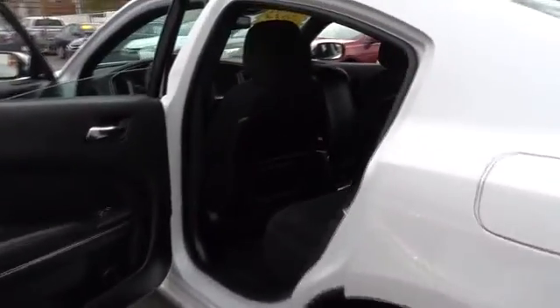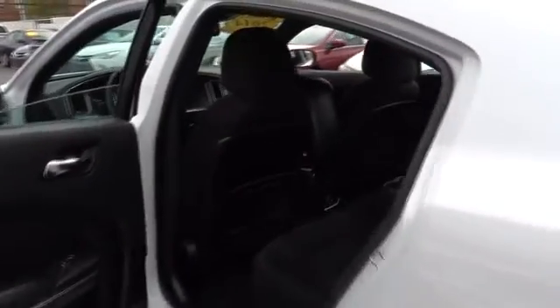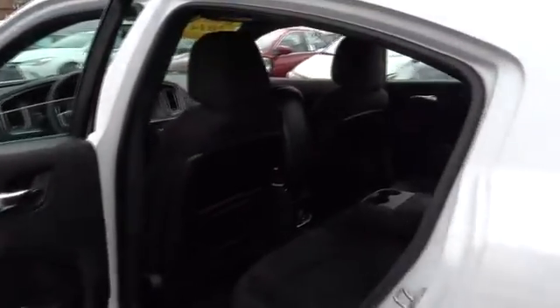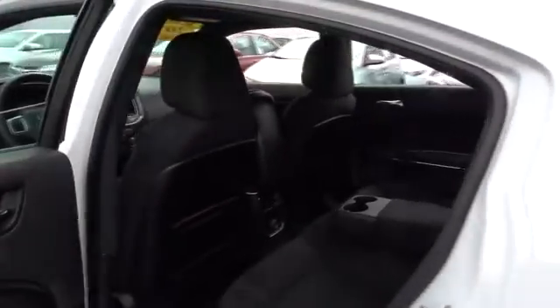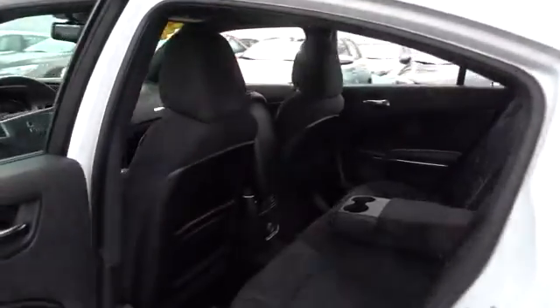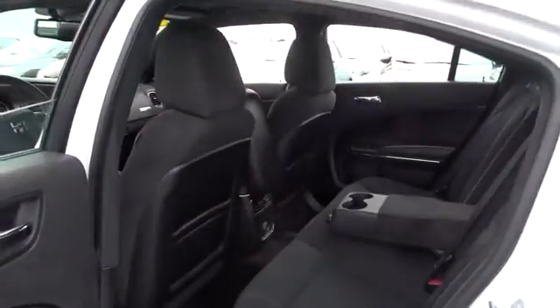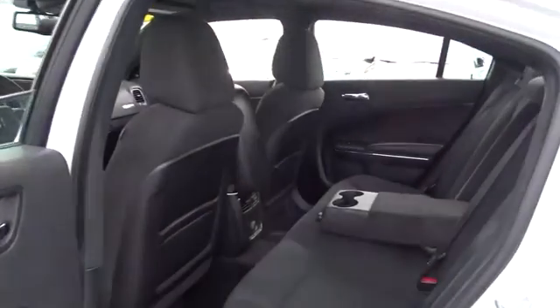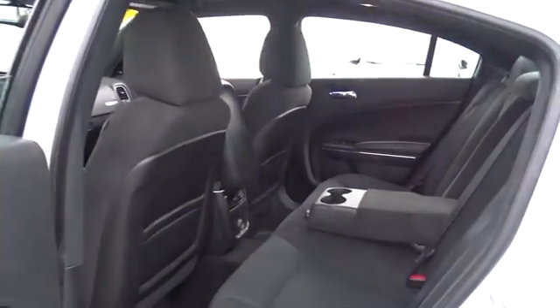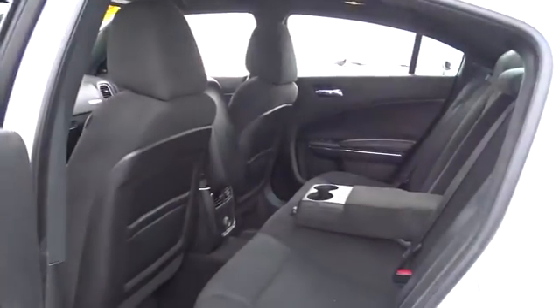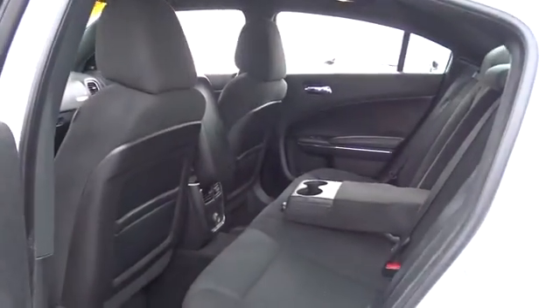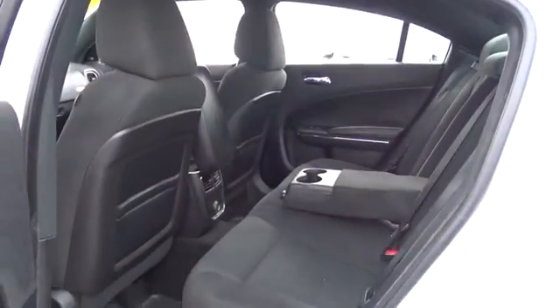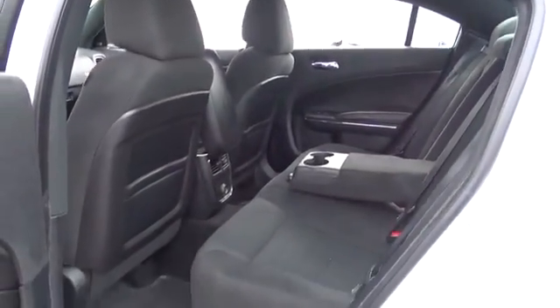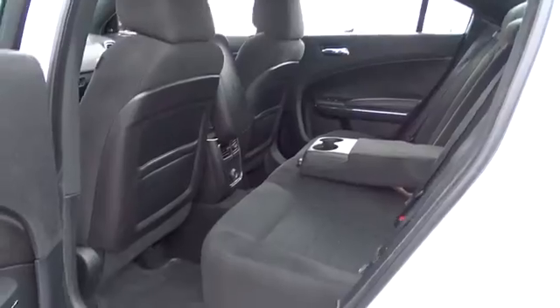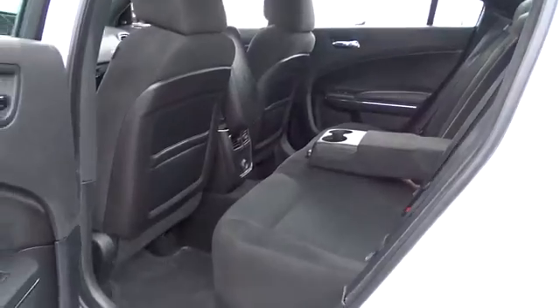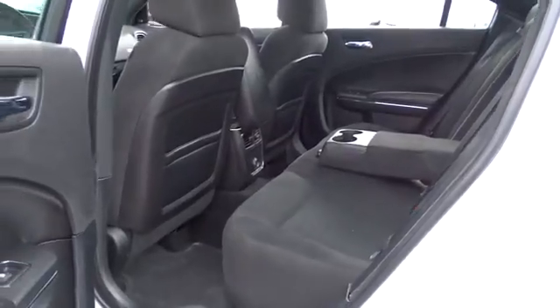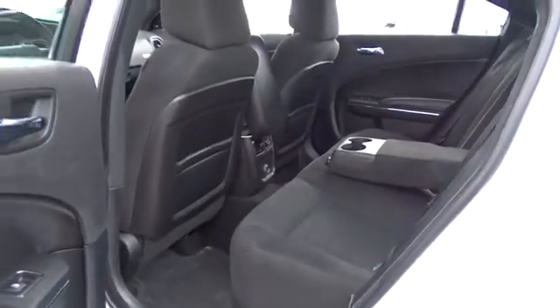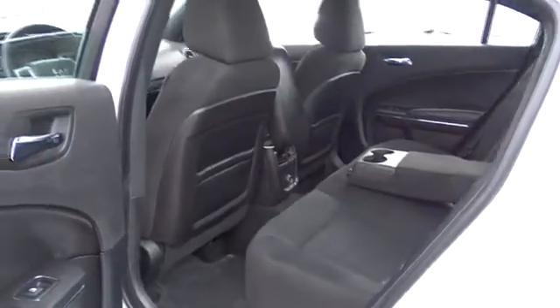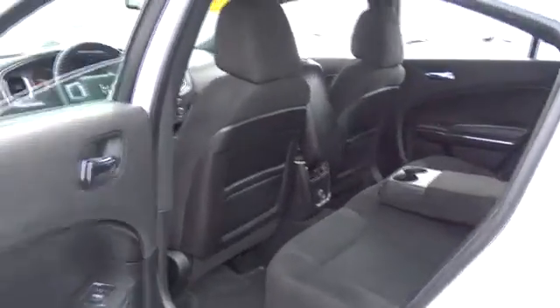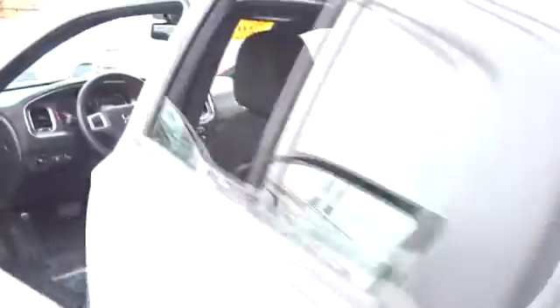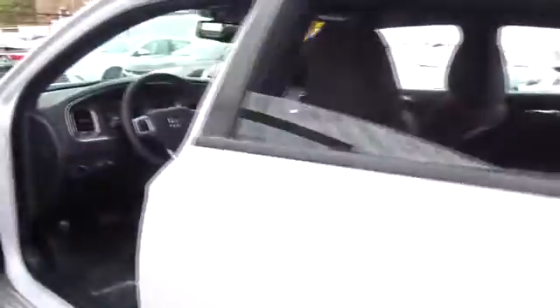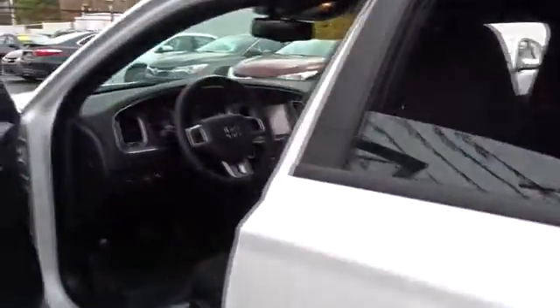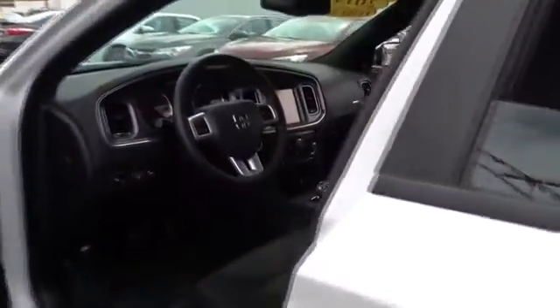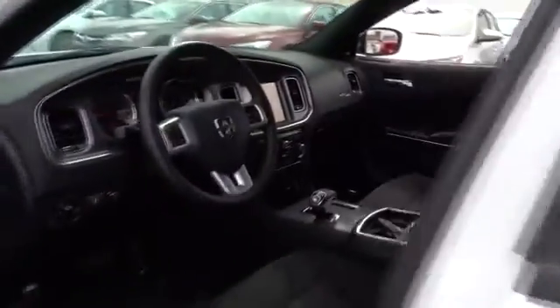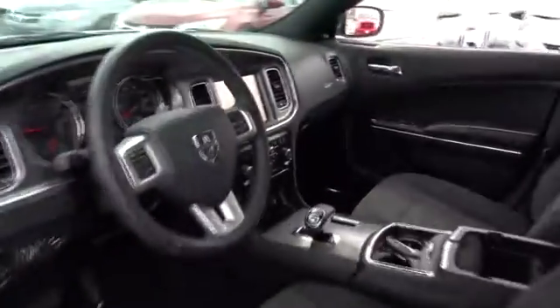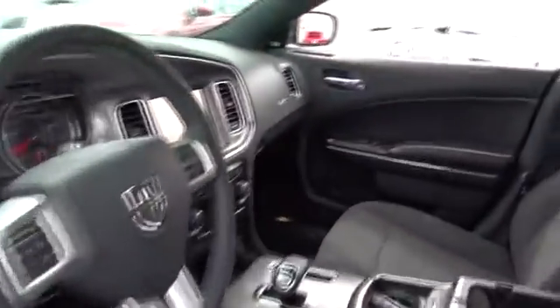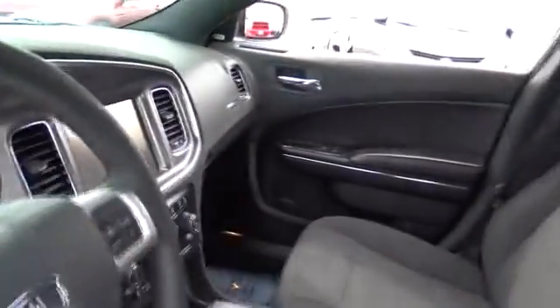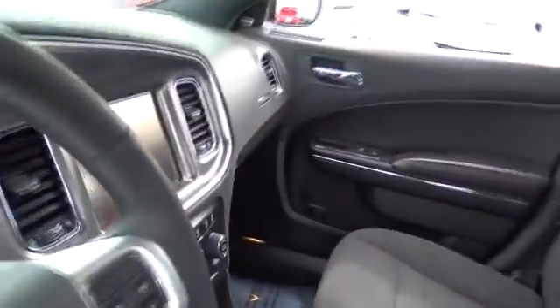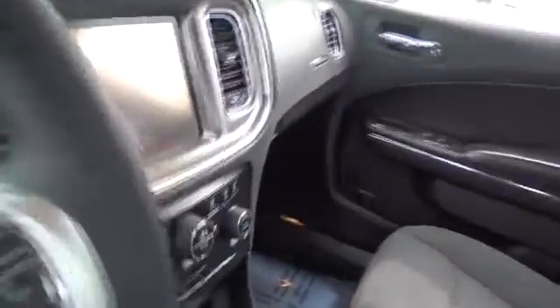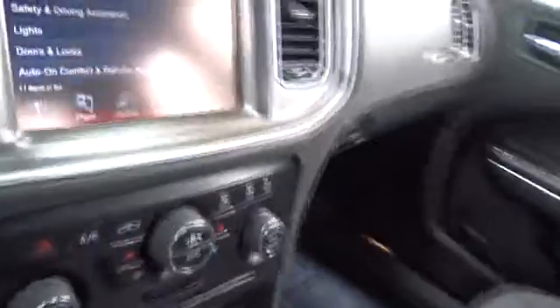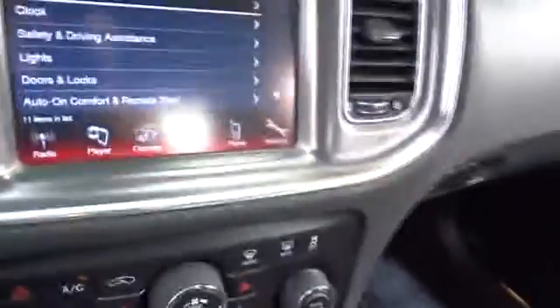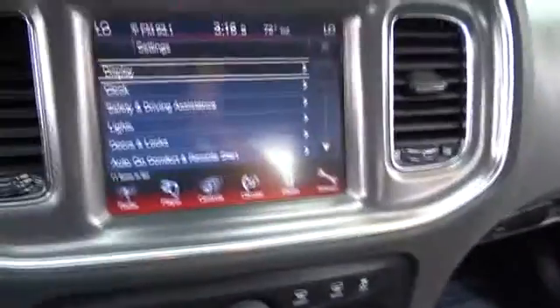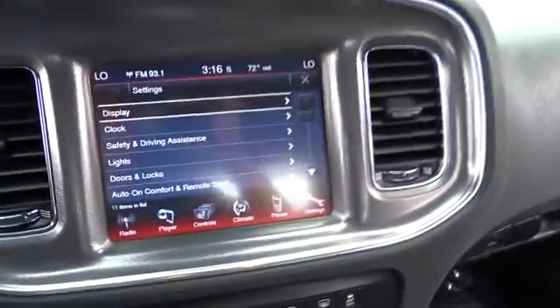Rear defrost, AM-FM stereo radio, power door lock, bucket seat, CD player, MP3 player, trip computer, power windows, passenger airbag.